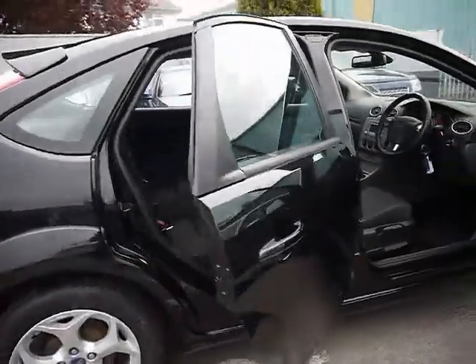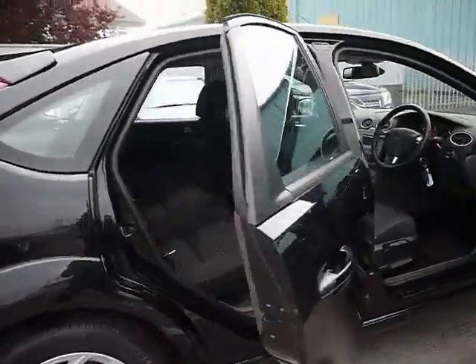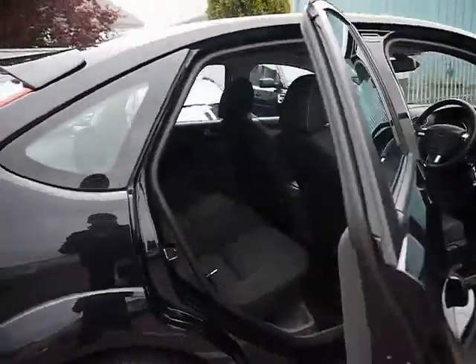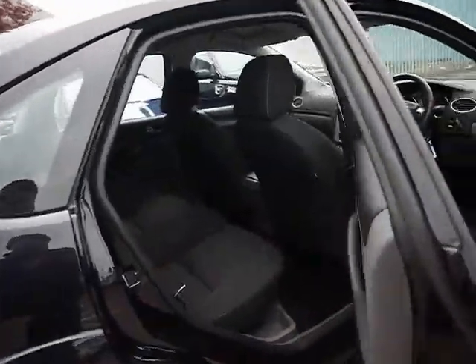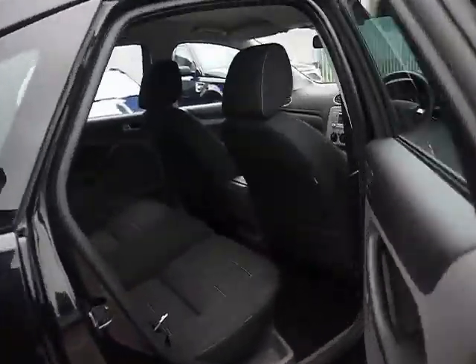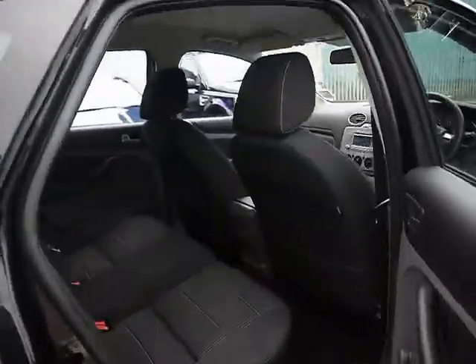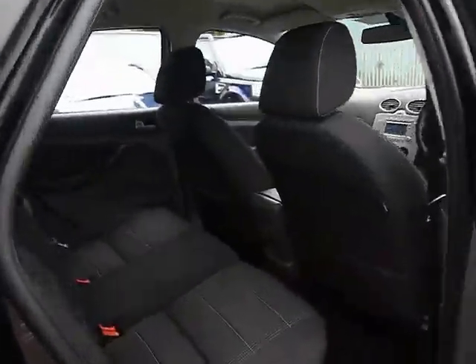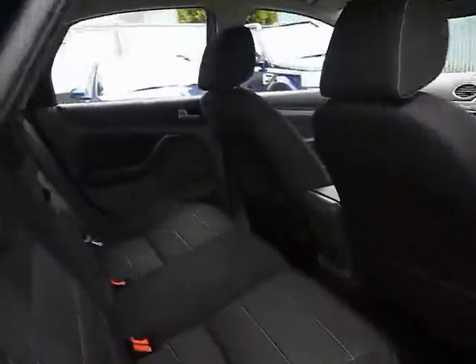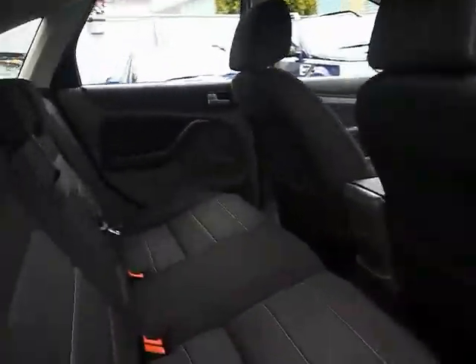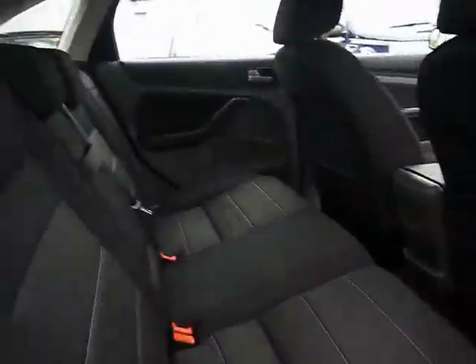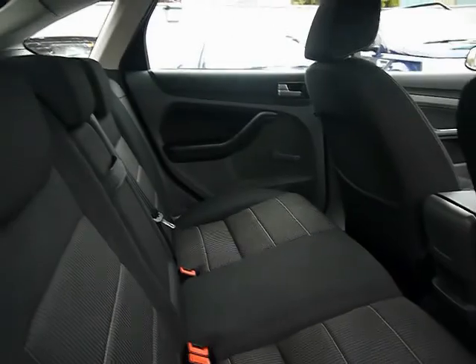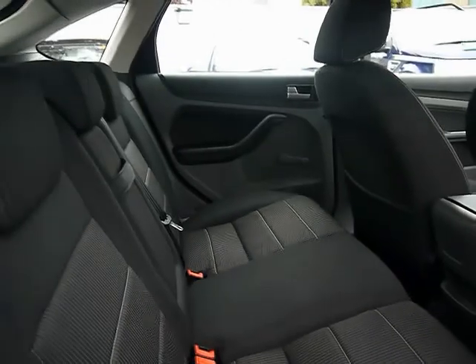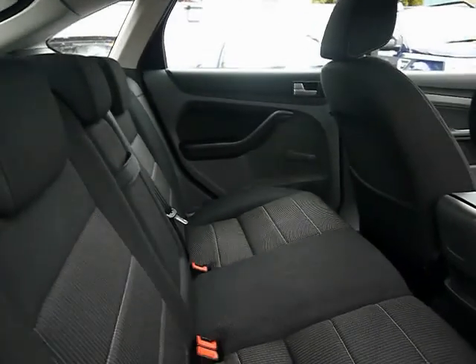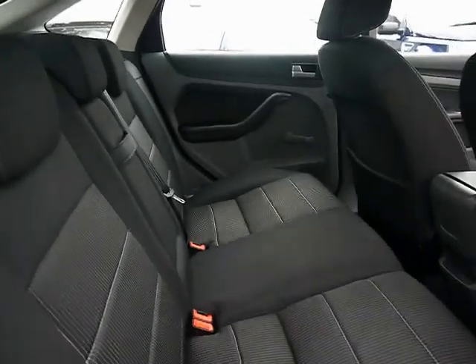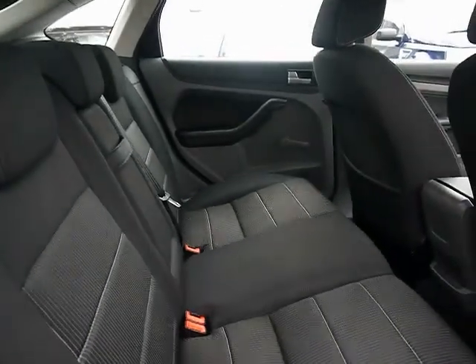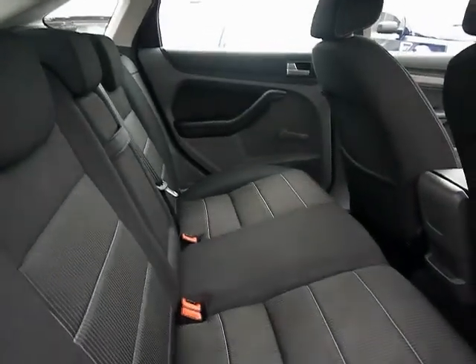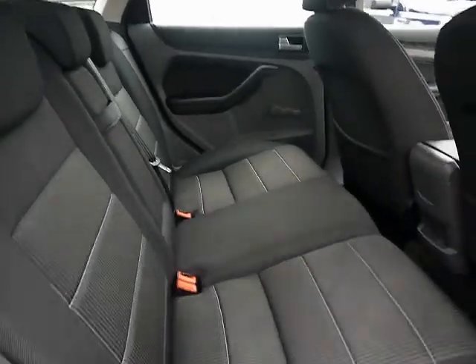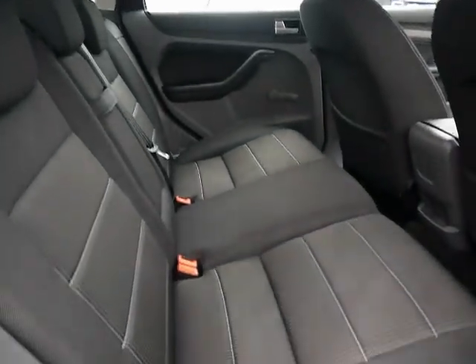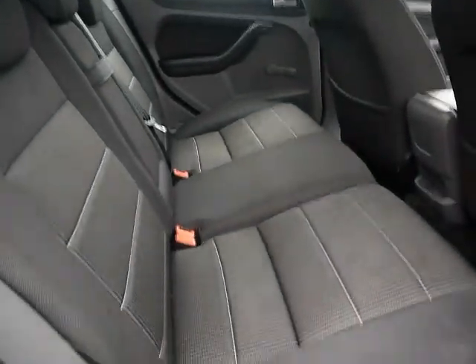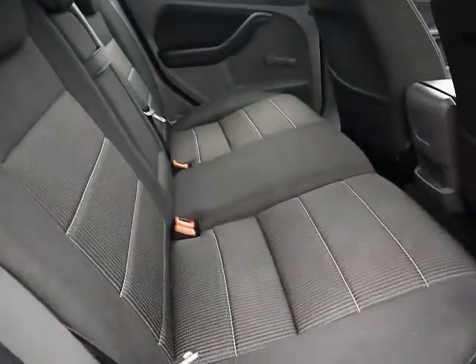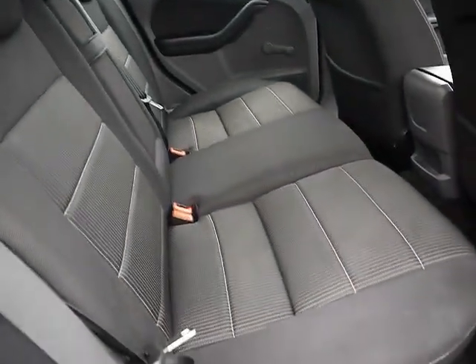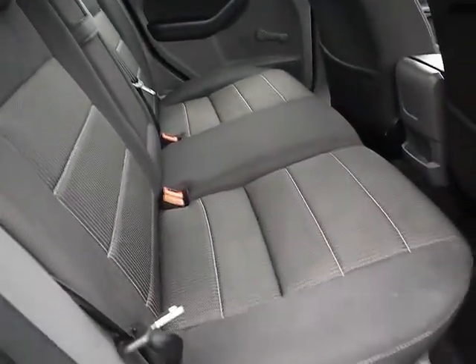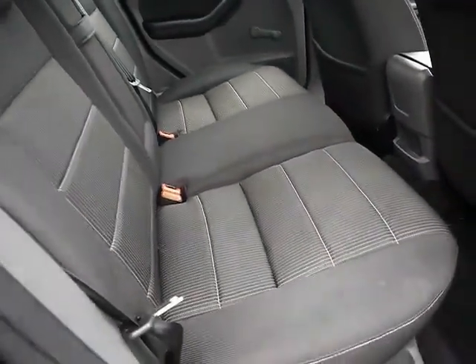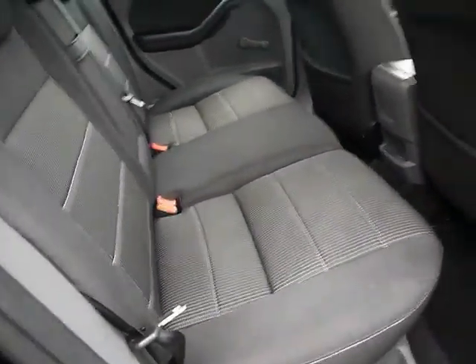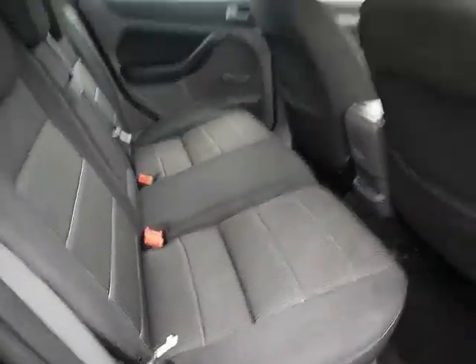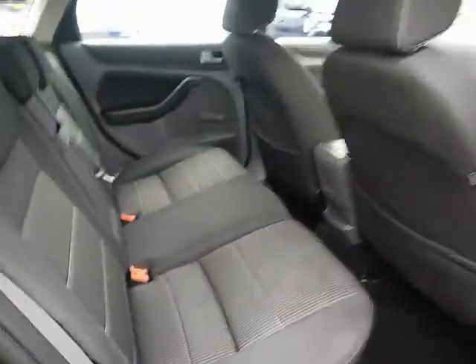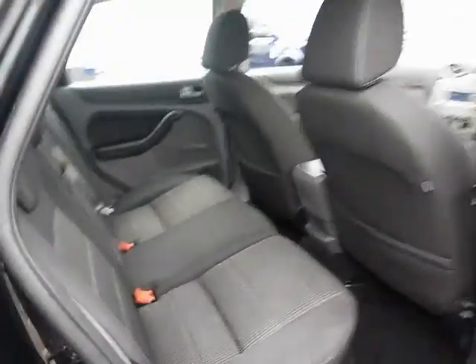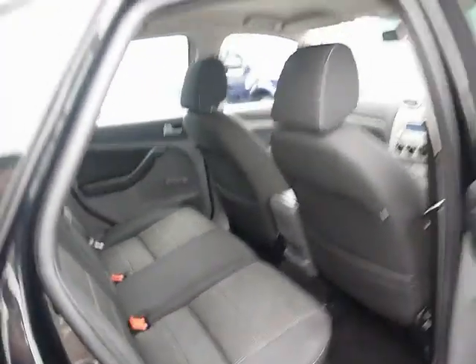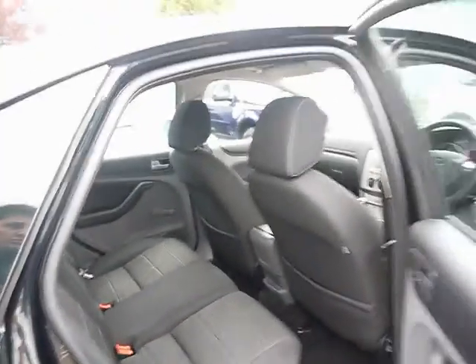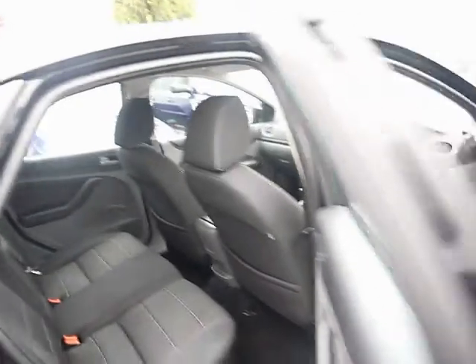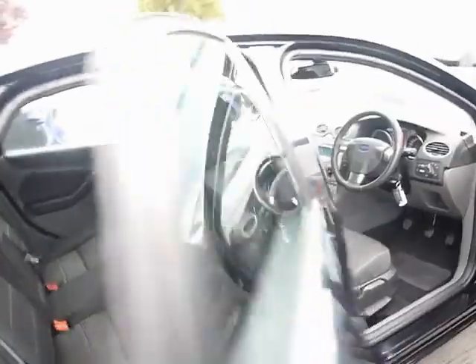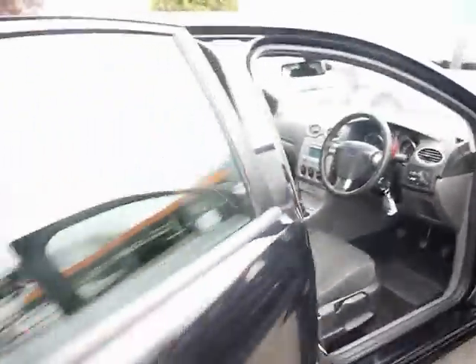Inside the car we have full black cloth upholstery, which is the same as you get in the Titanium model. Really nice seats with no rips, tears or stains front or back.